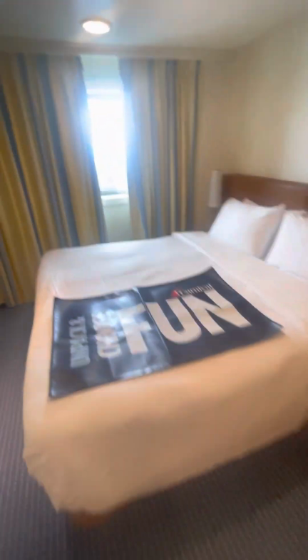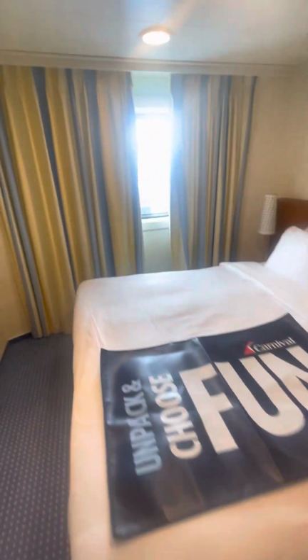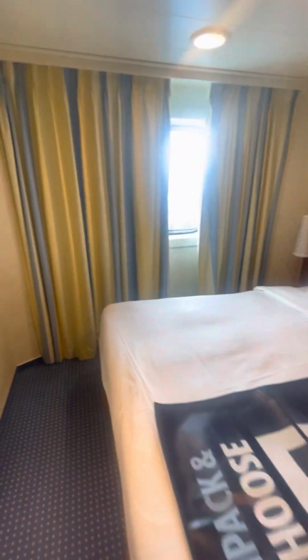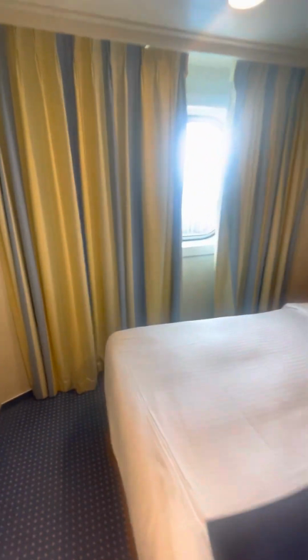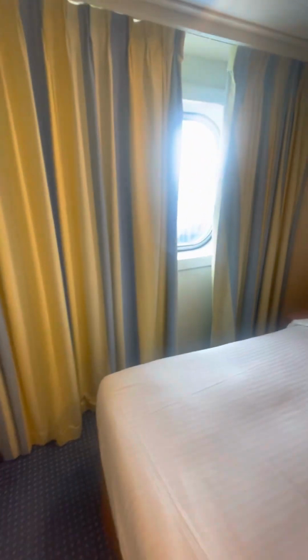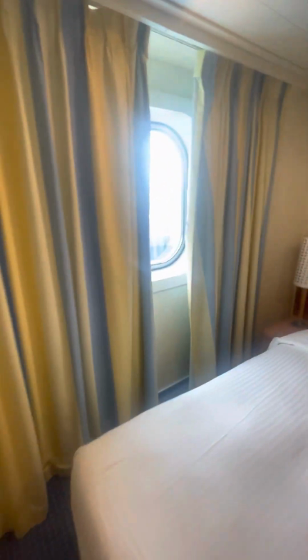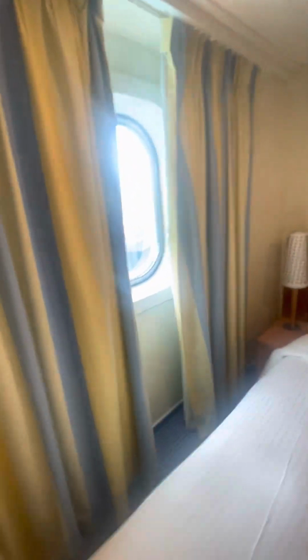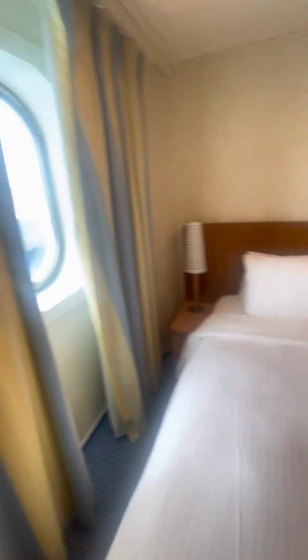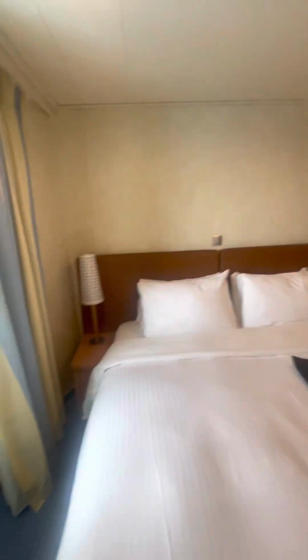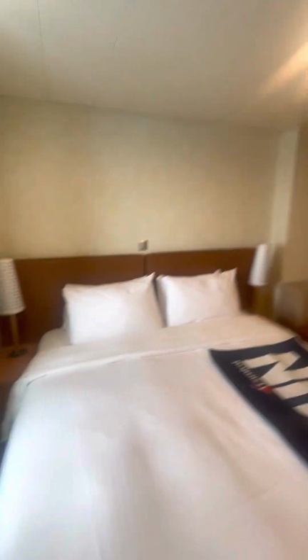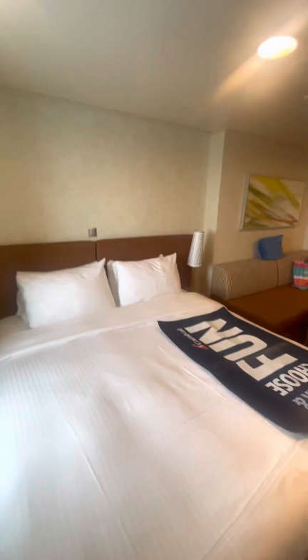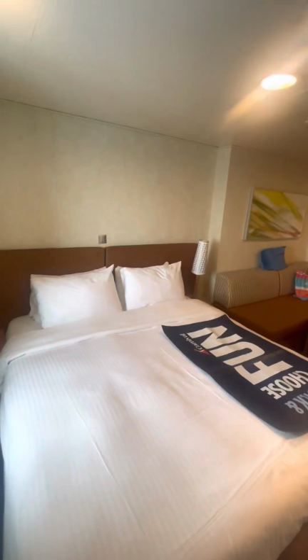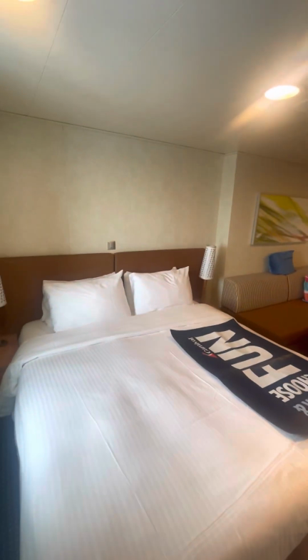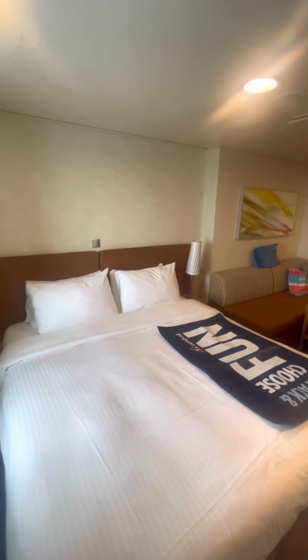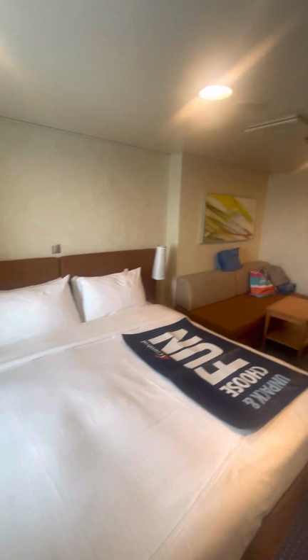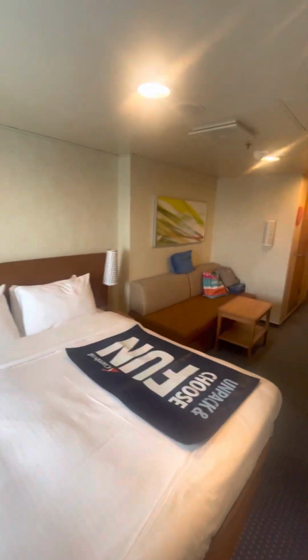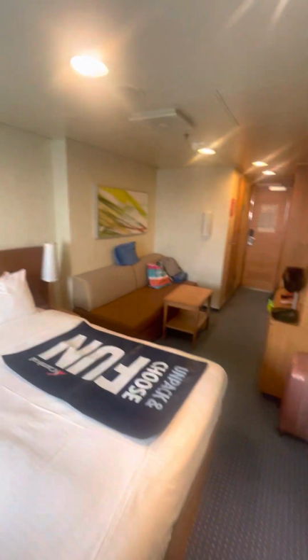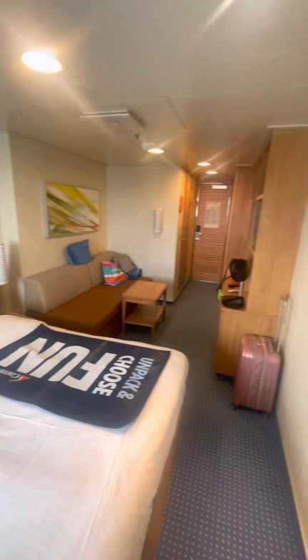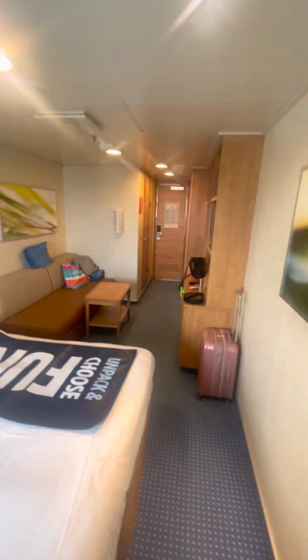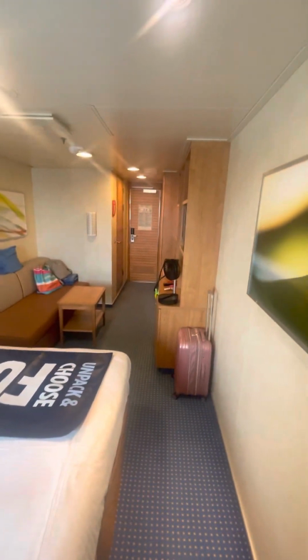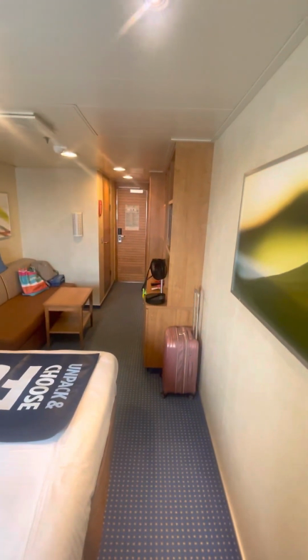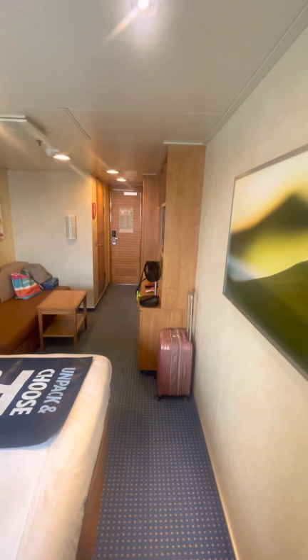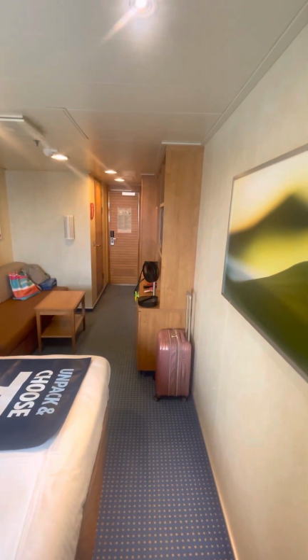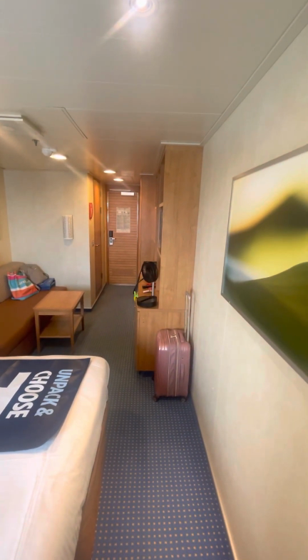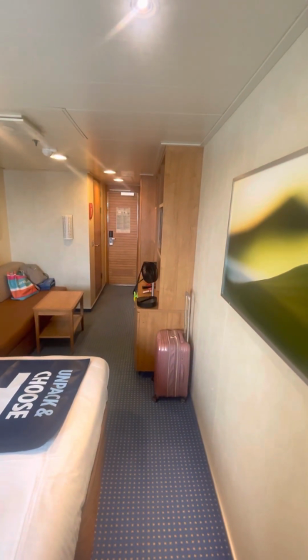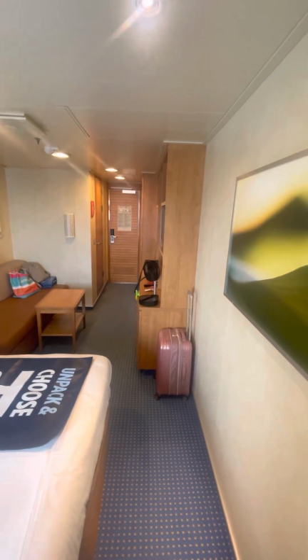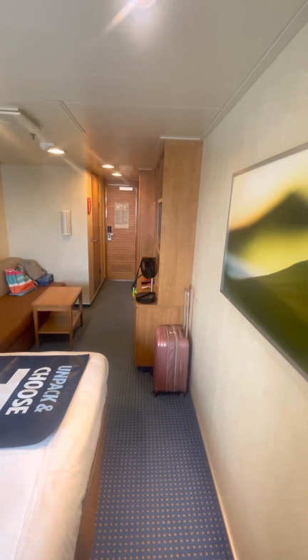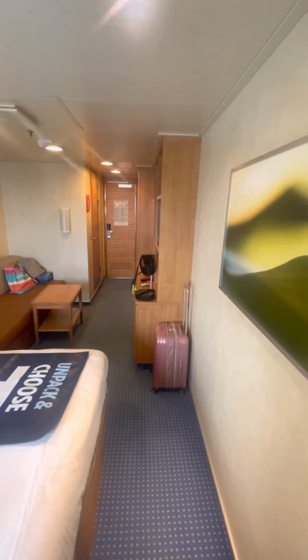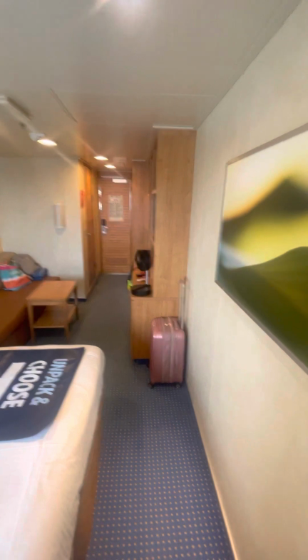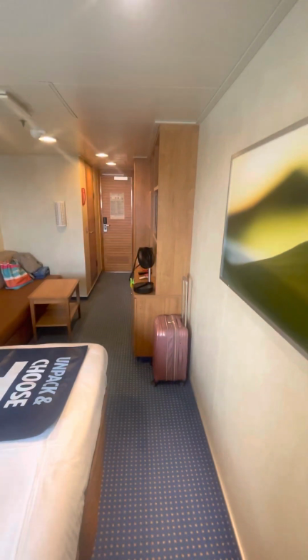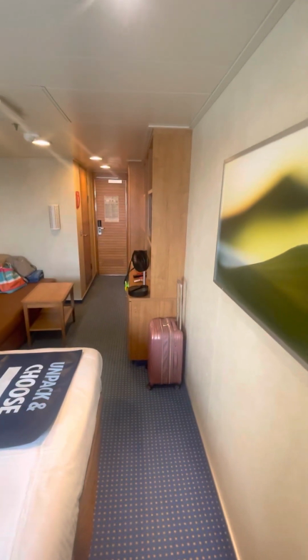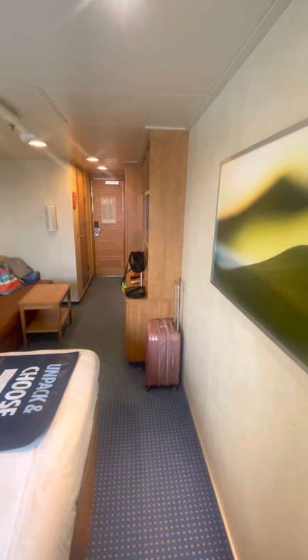I only booked this room because the free play in the casino was amazing — it was a free room, $200 onboard credit. With the free play, they're basically paying me to spend a lot of money.